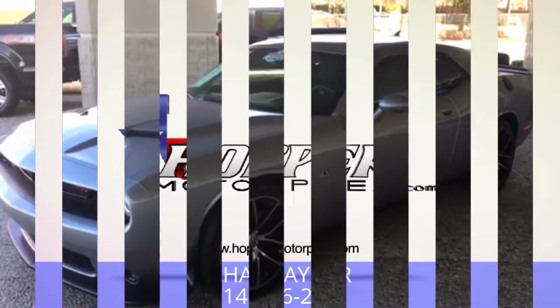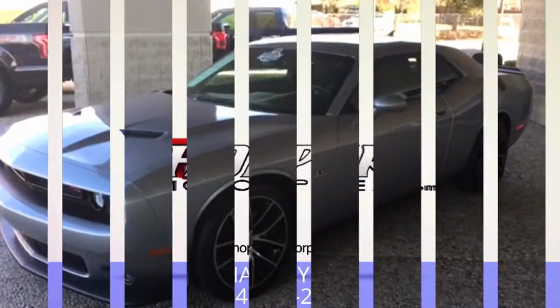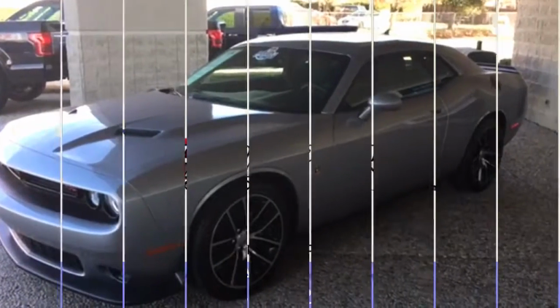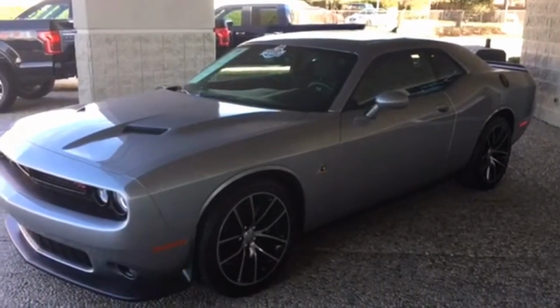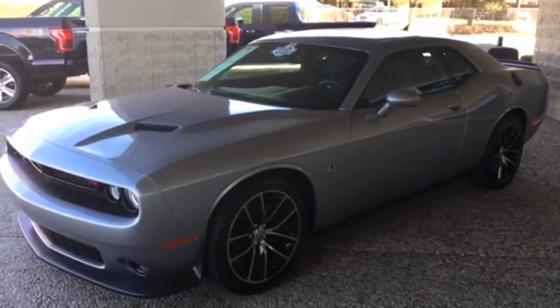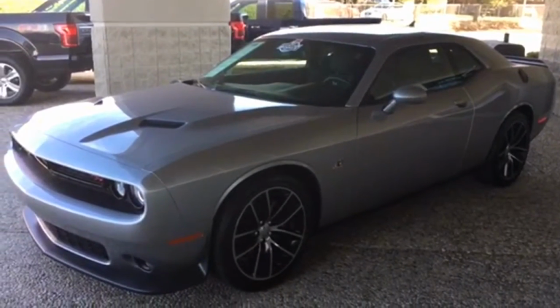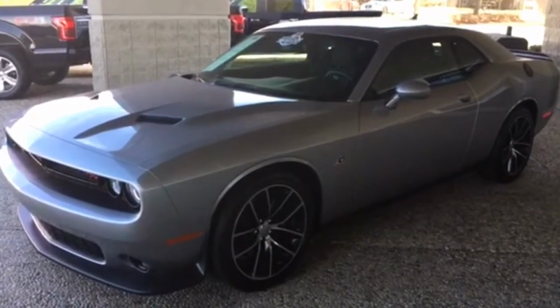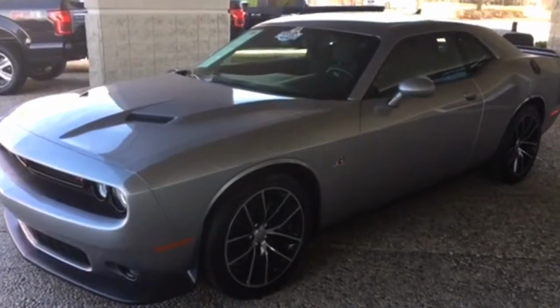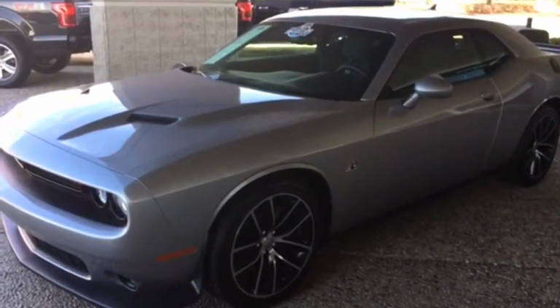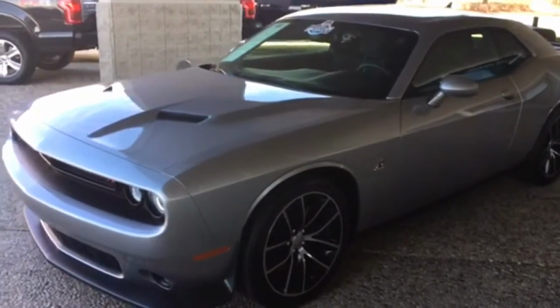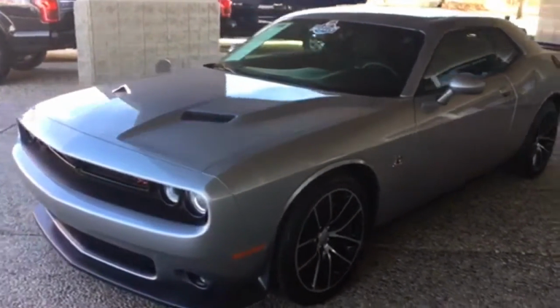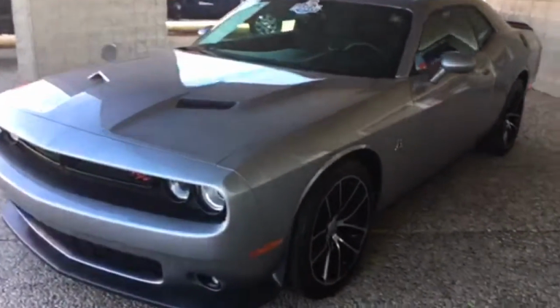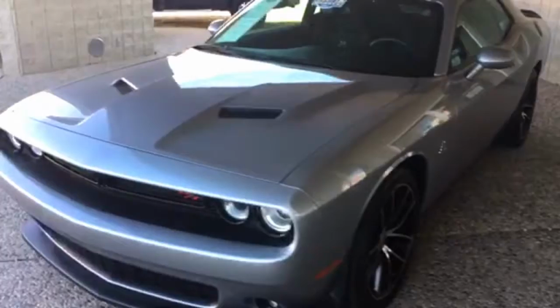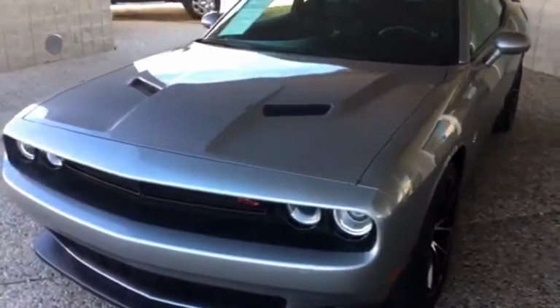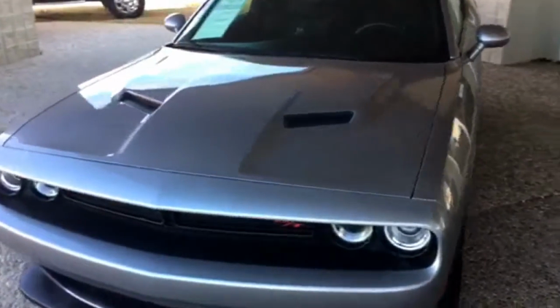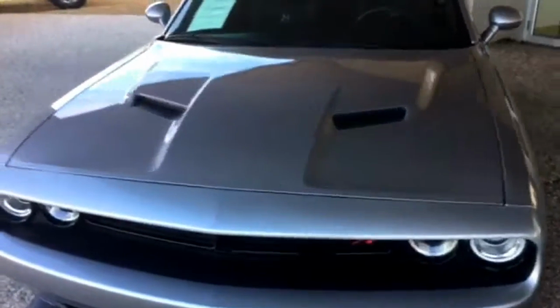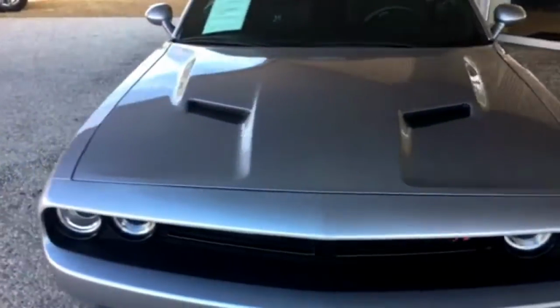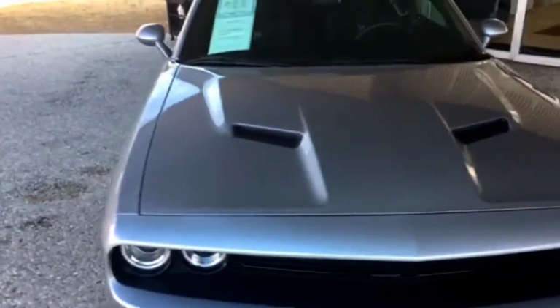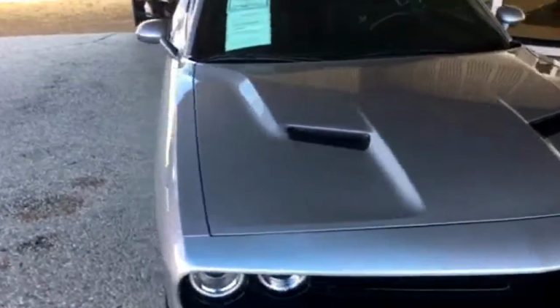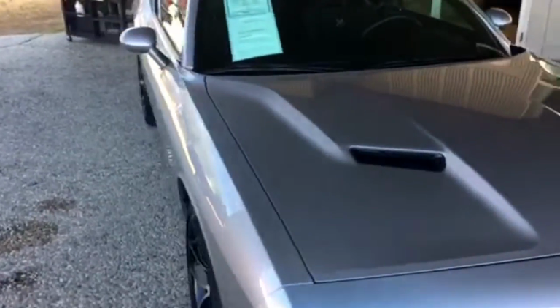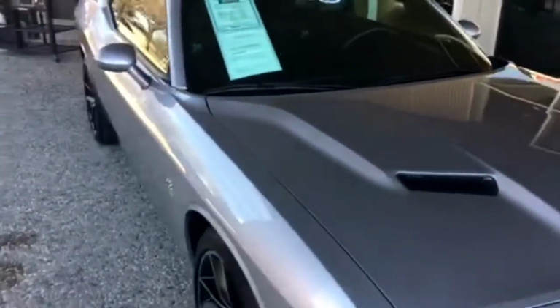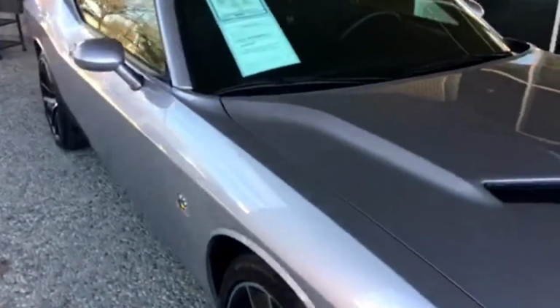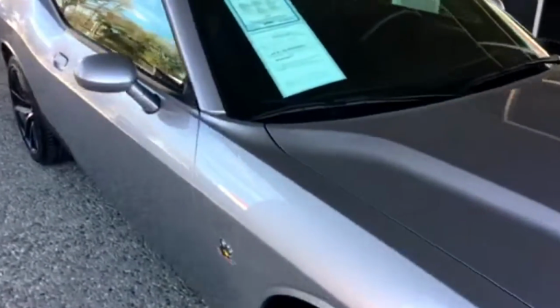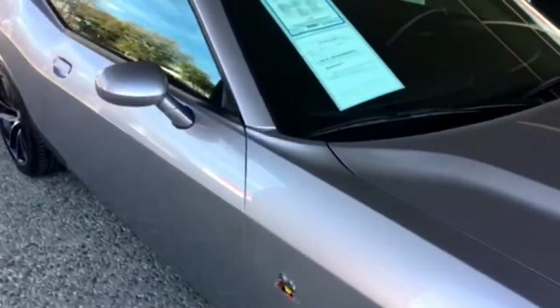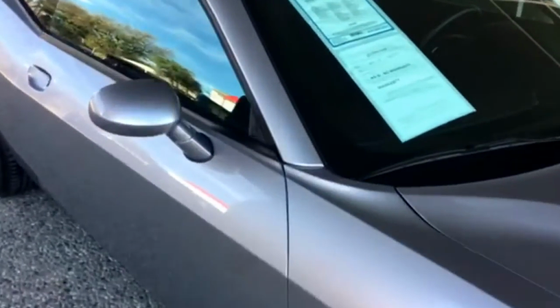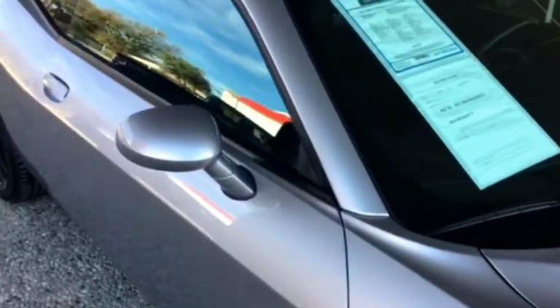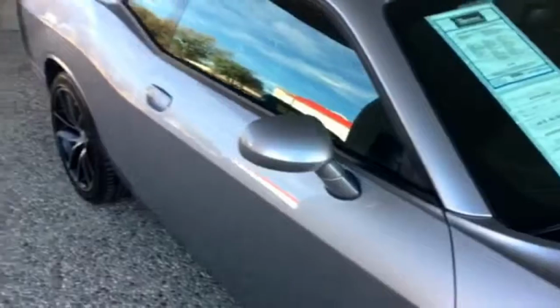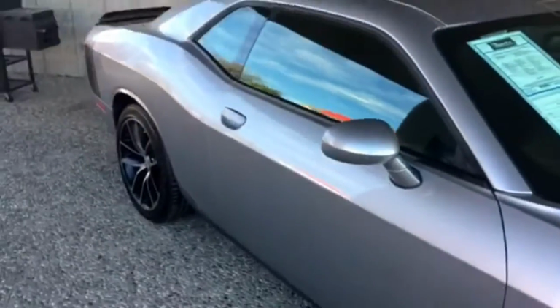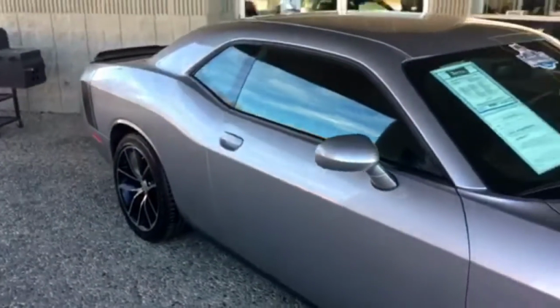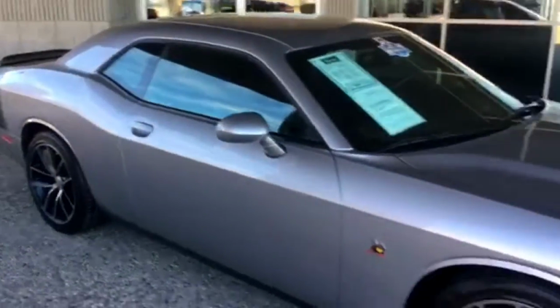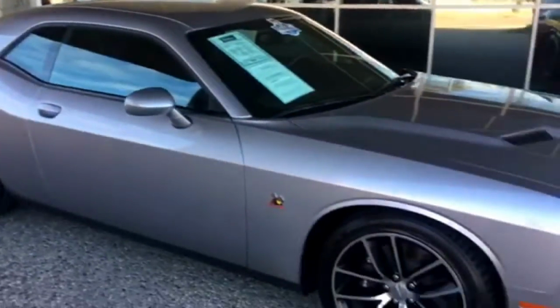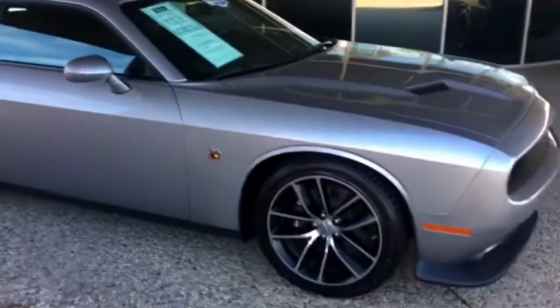I'm Chad Steeler here at Hopper Motorplex with the 2016 Dodge Challenger Scat Pack. This one has 4,000 miles on it and just came in — one owner on the Carfax.